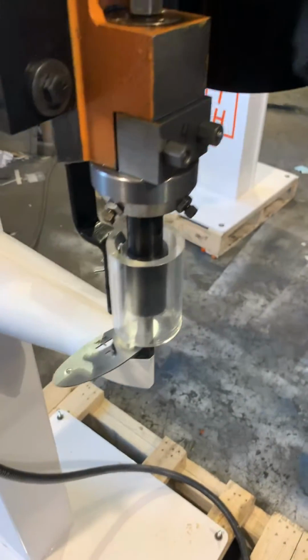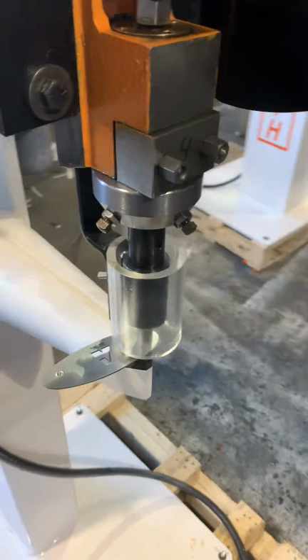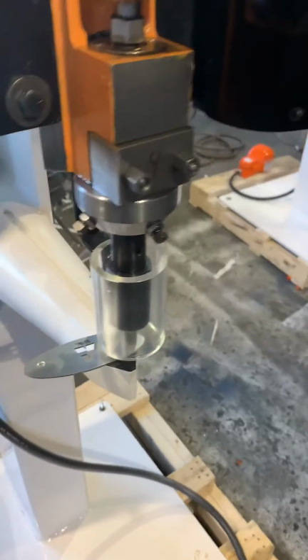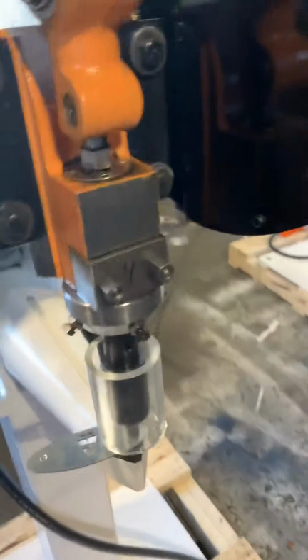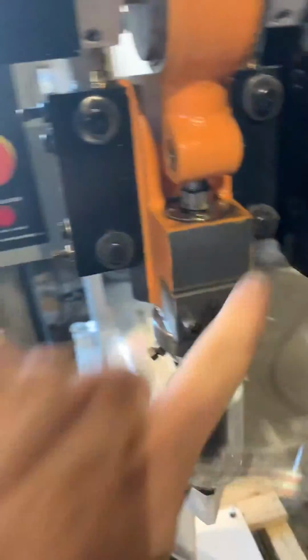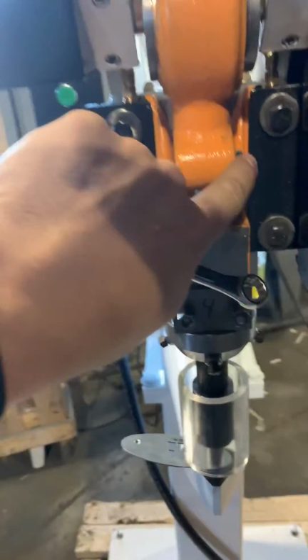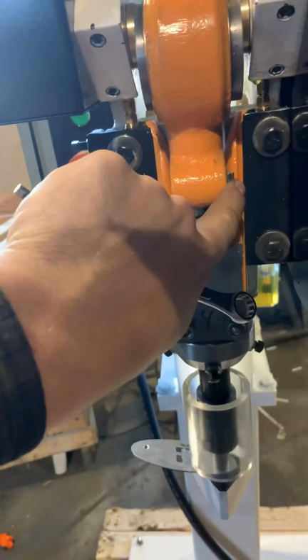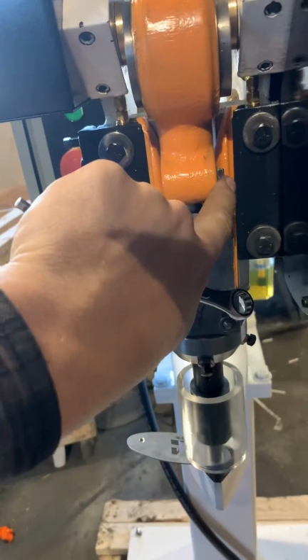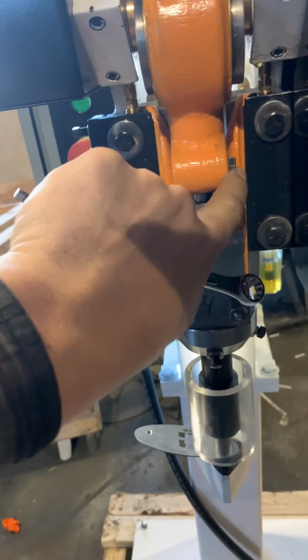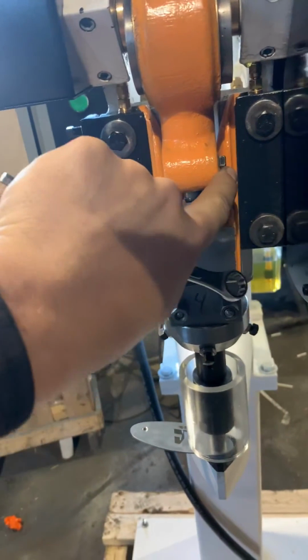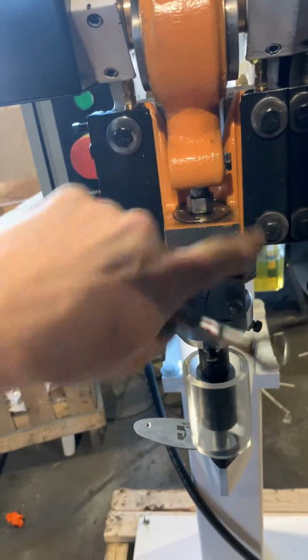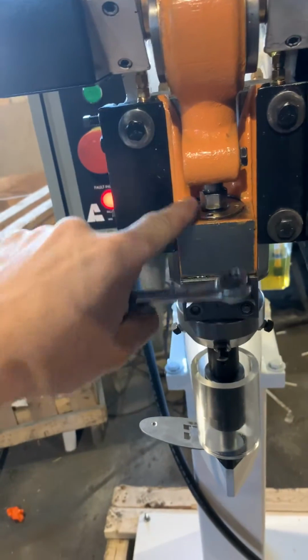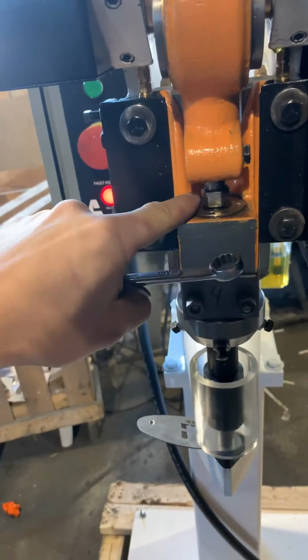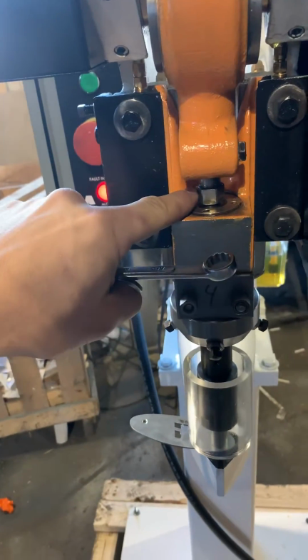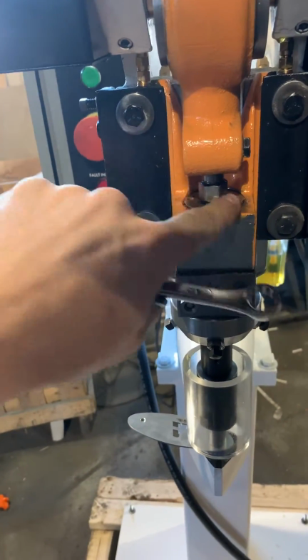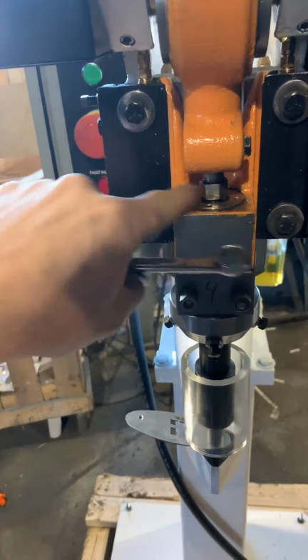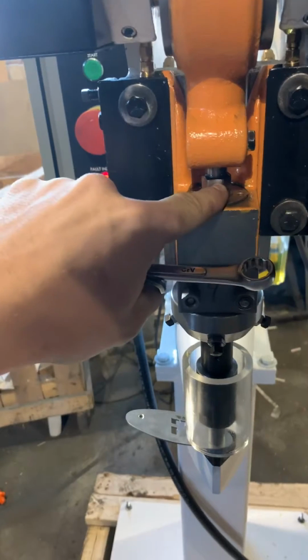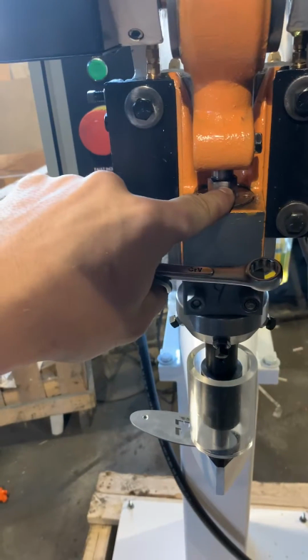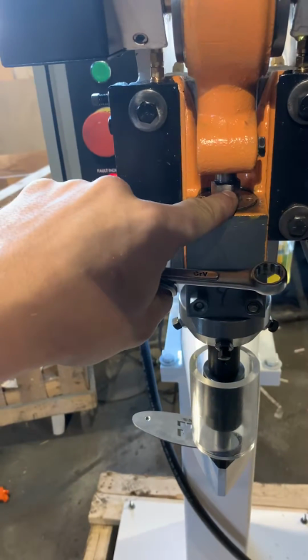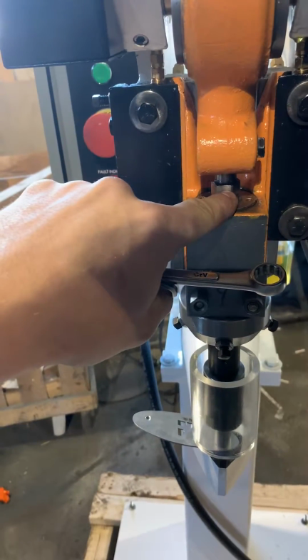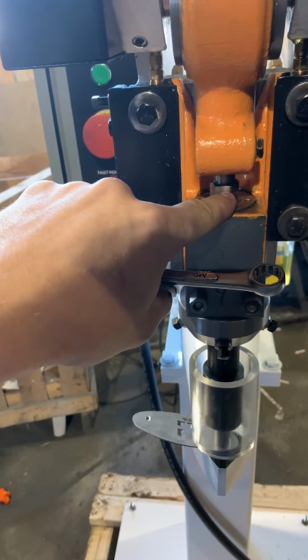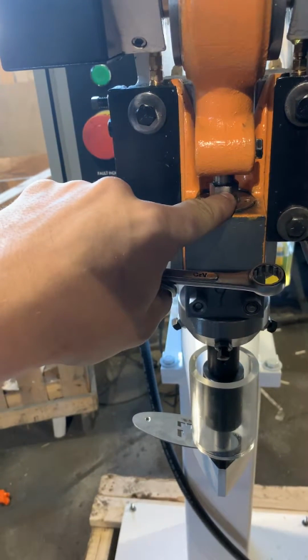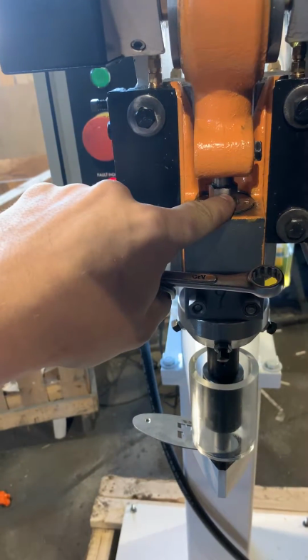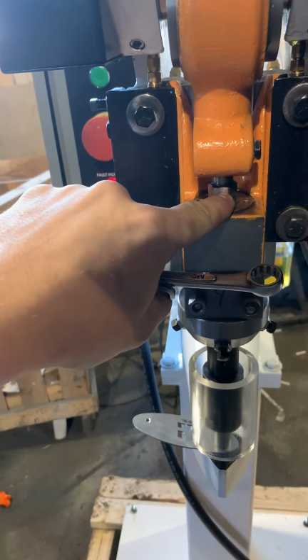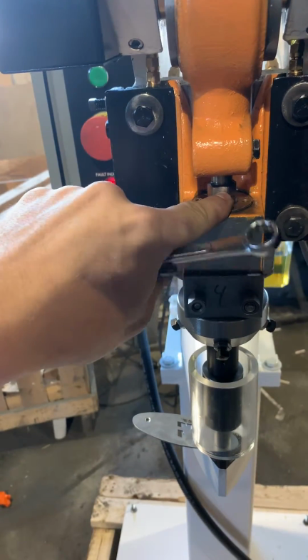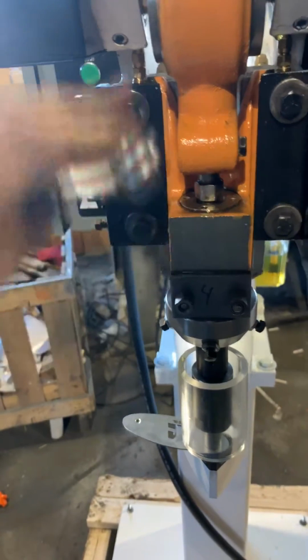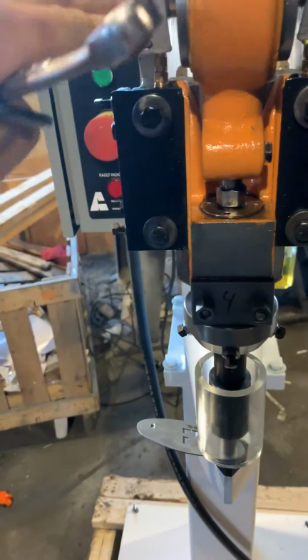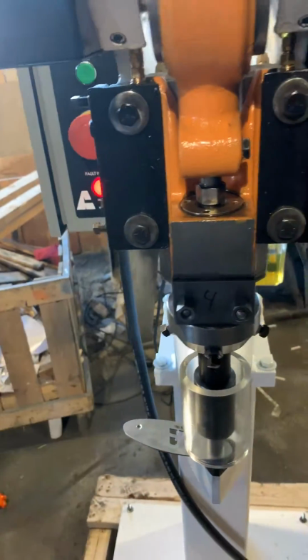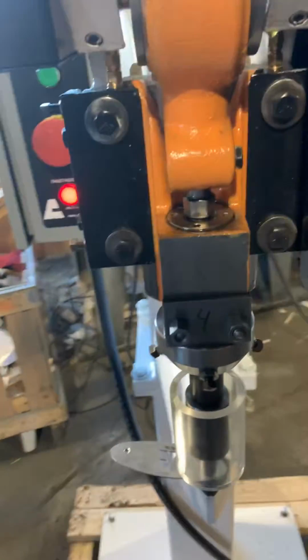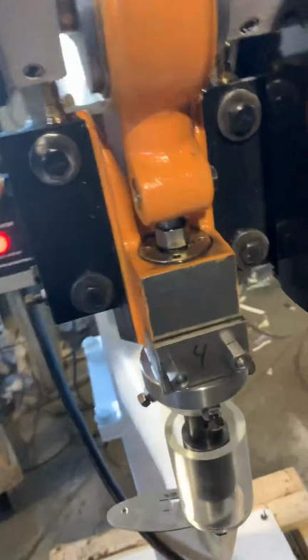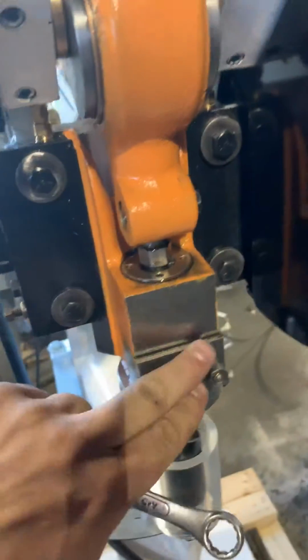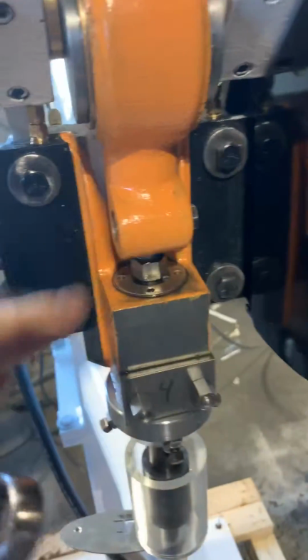What you need to do is loosen the screw on the side and bring the ram up.